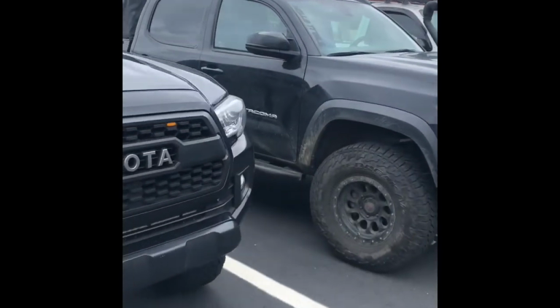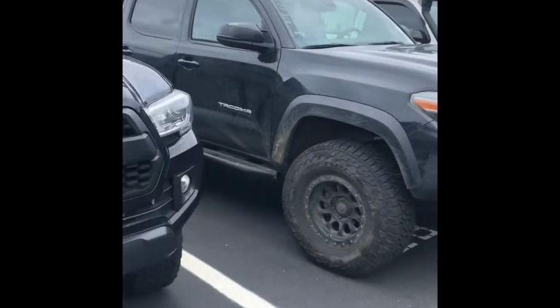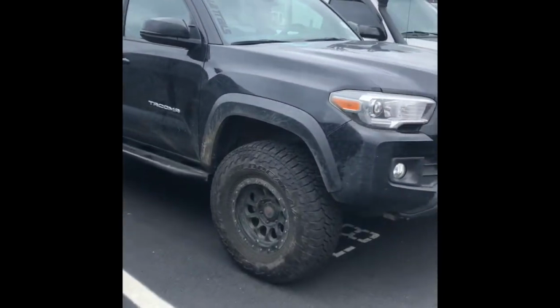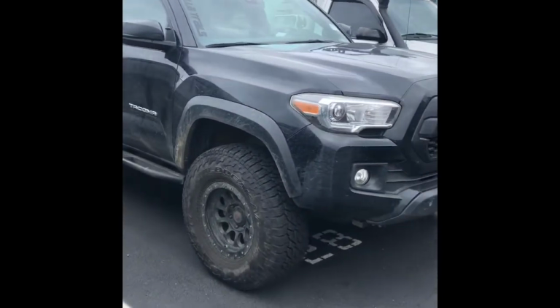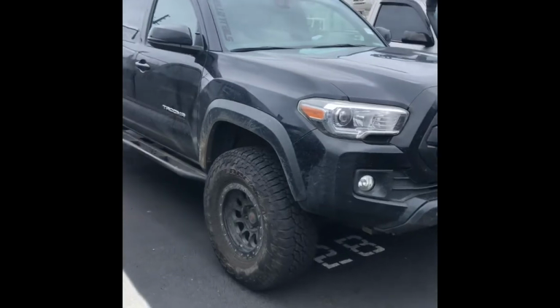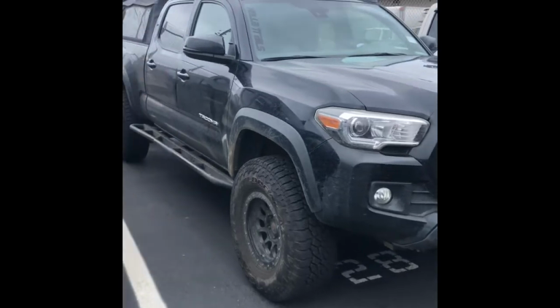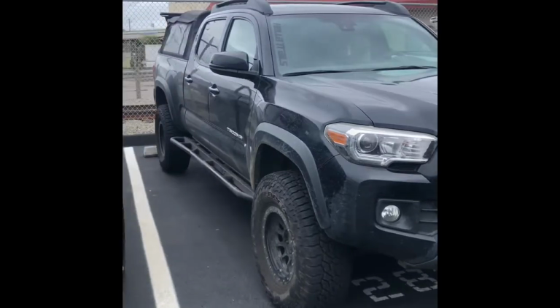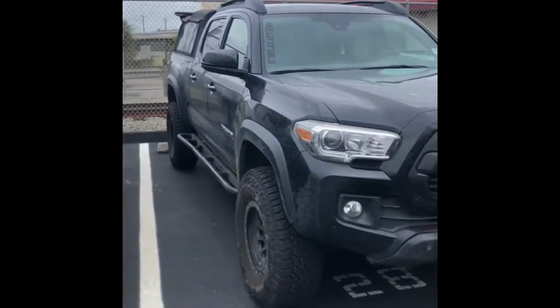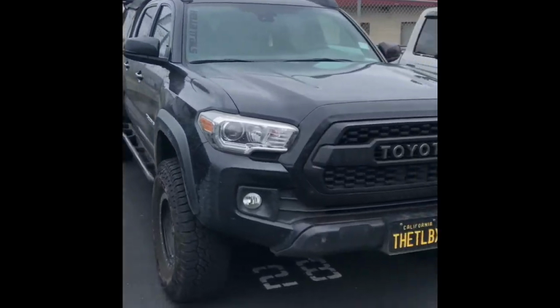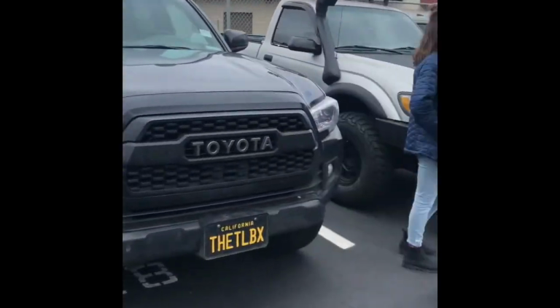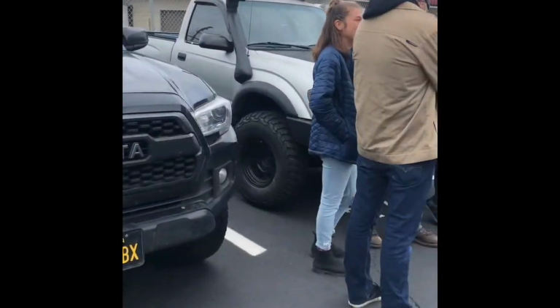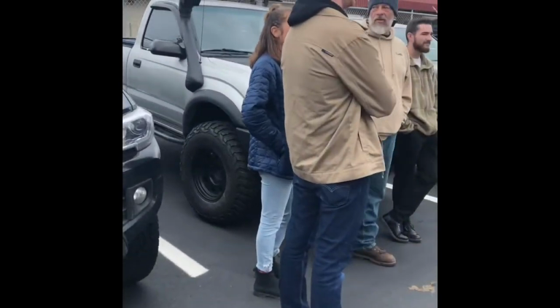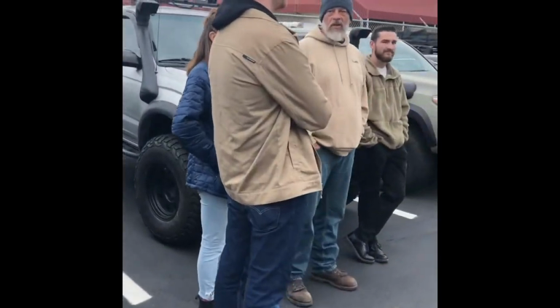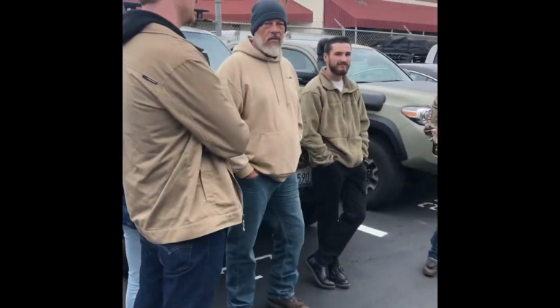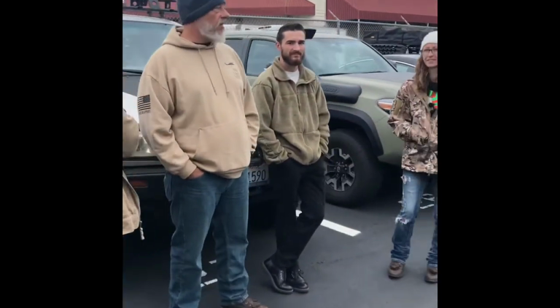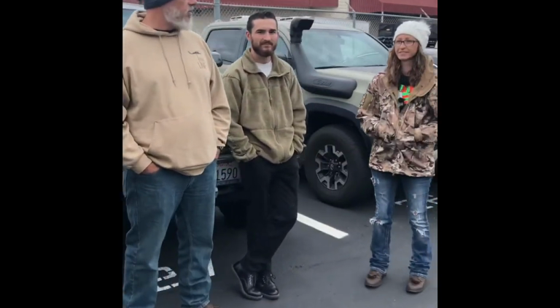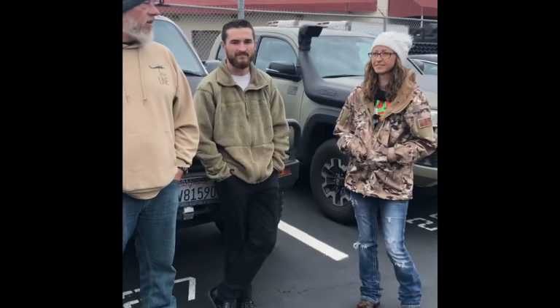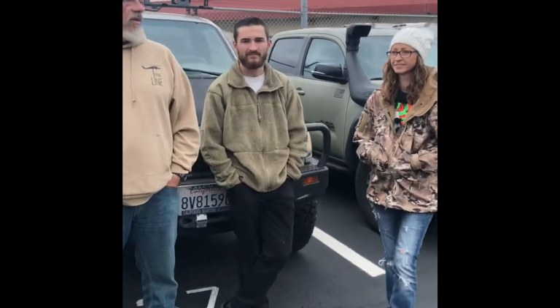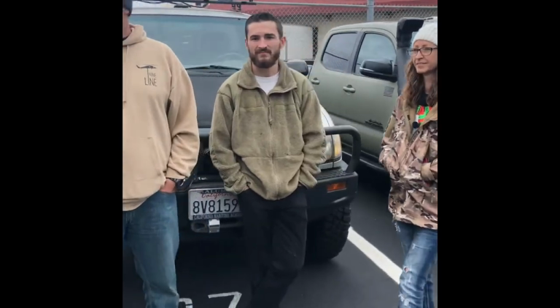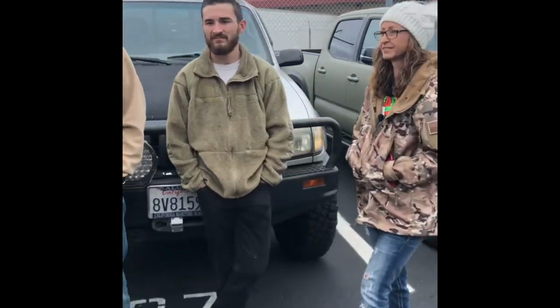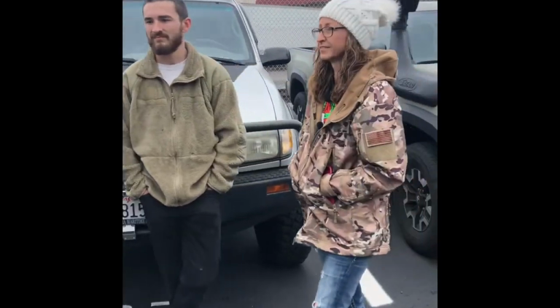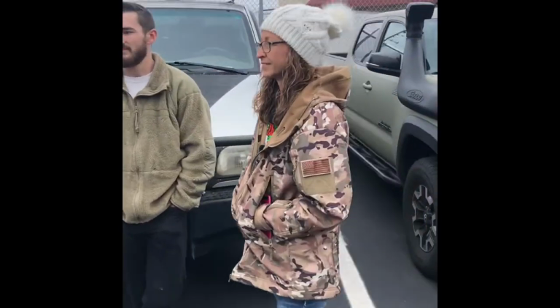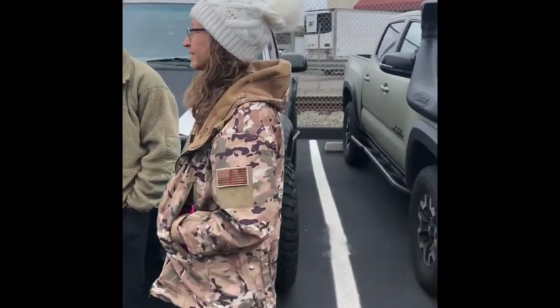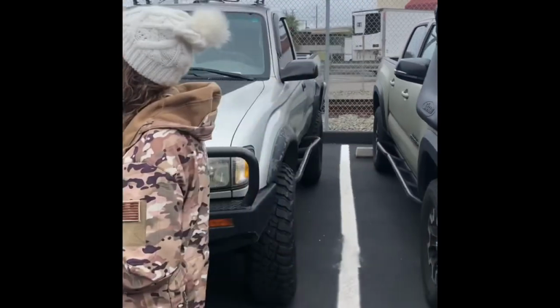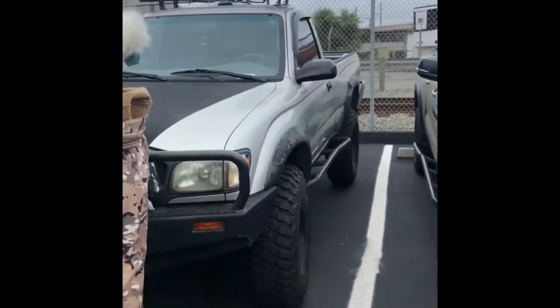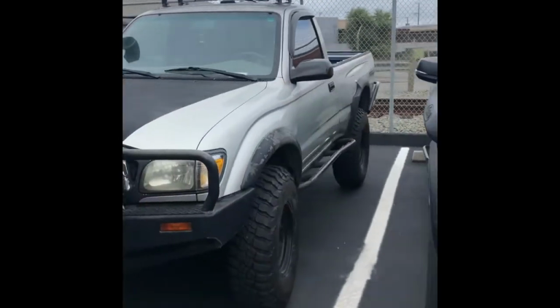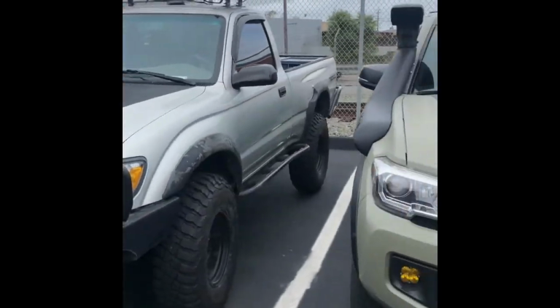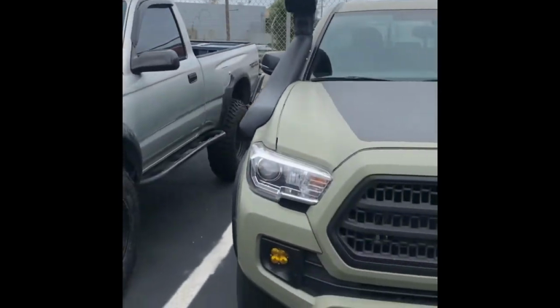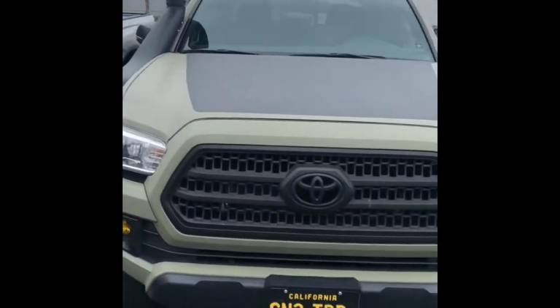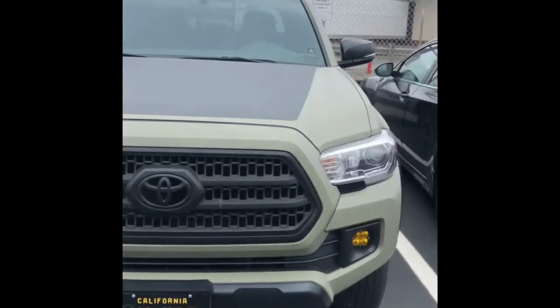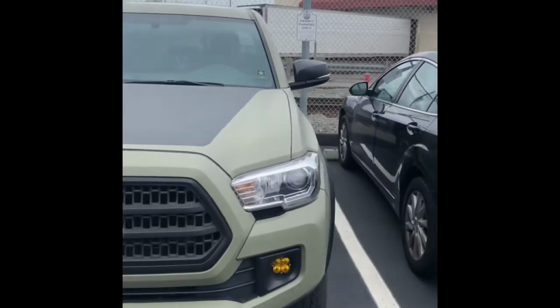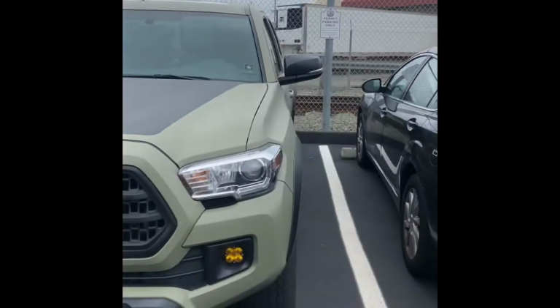Everybody's got a pro grill. I like the first gen. There's so many people. First gen looks good — I have no idea, it looks like mine.